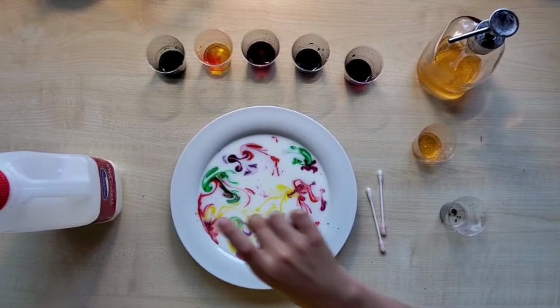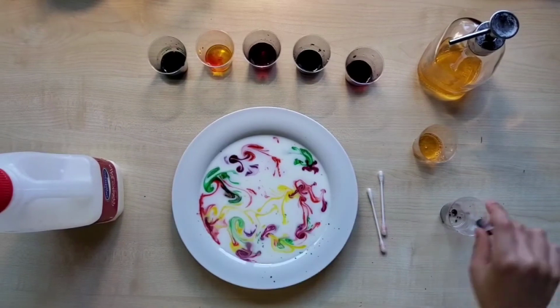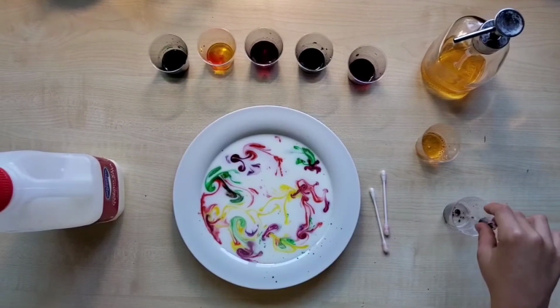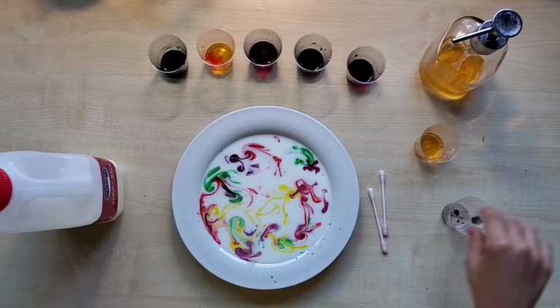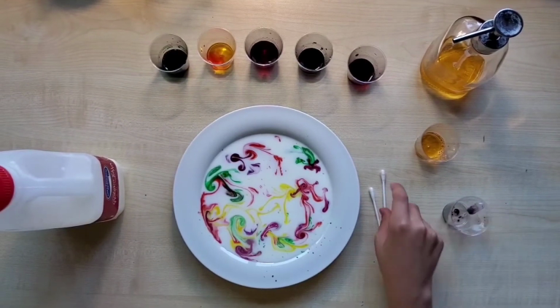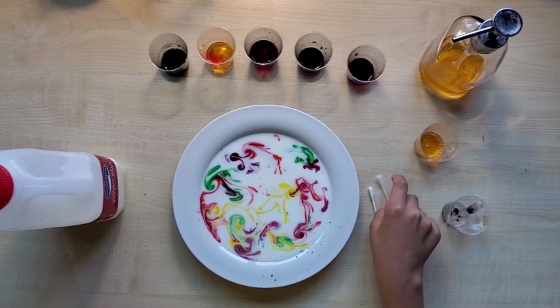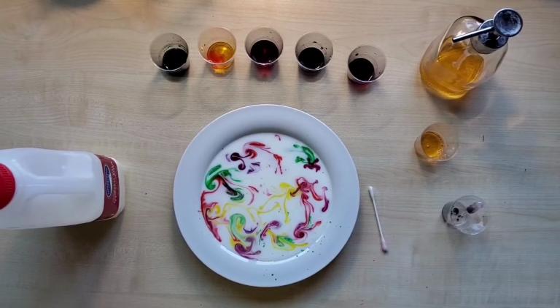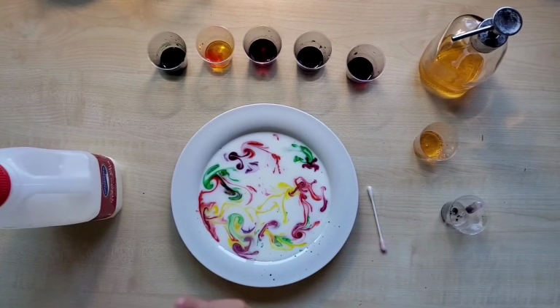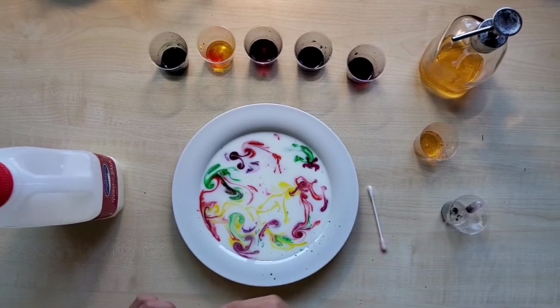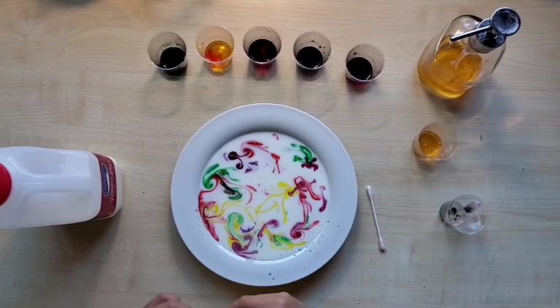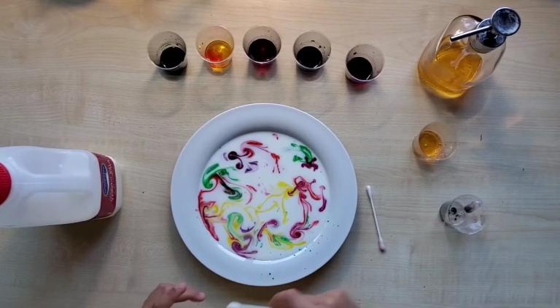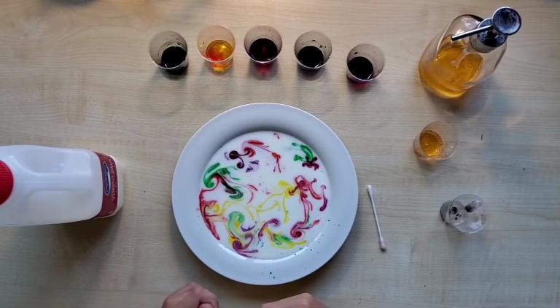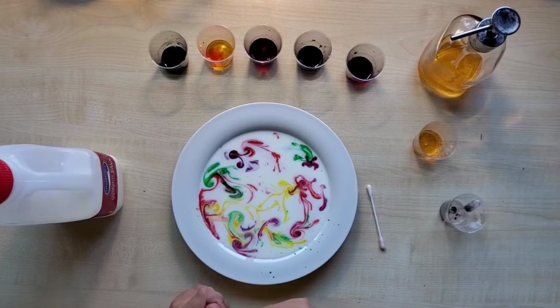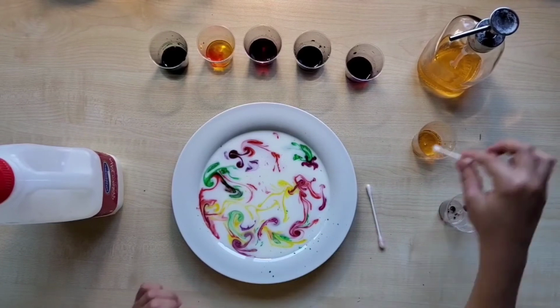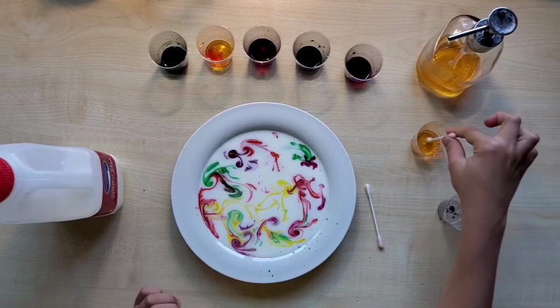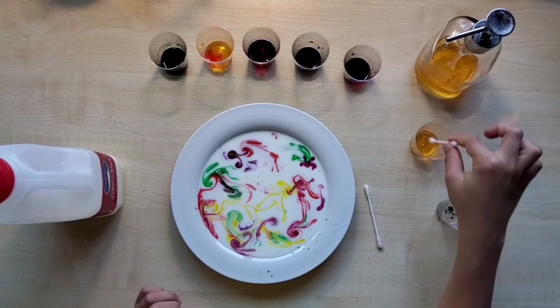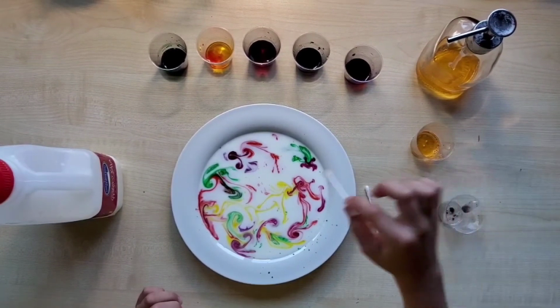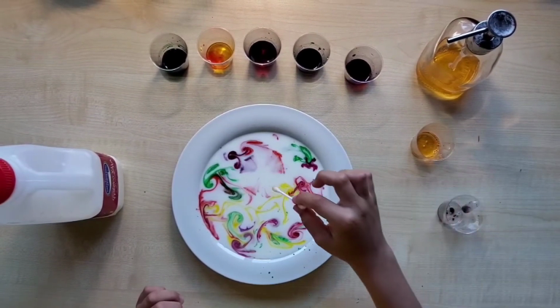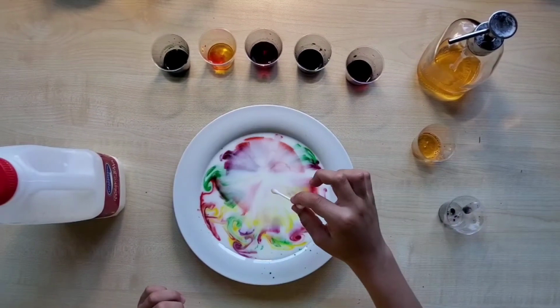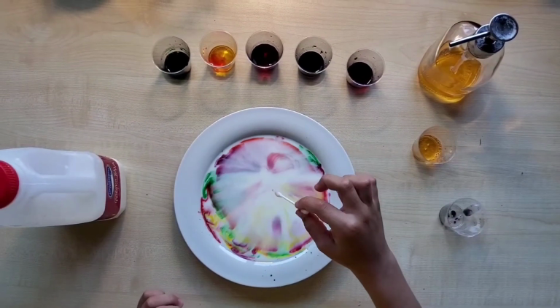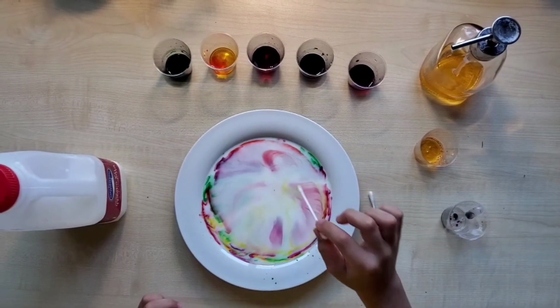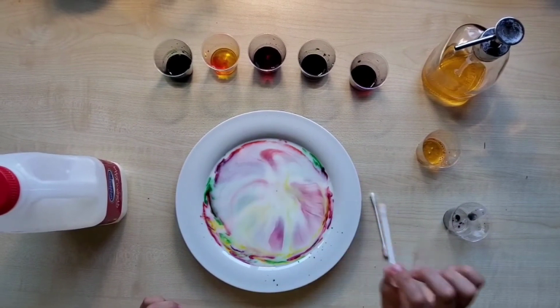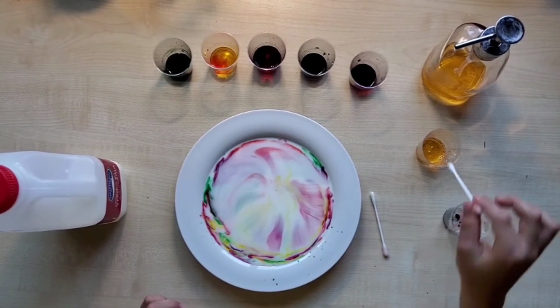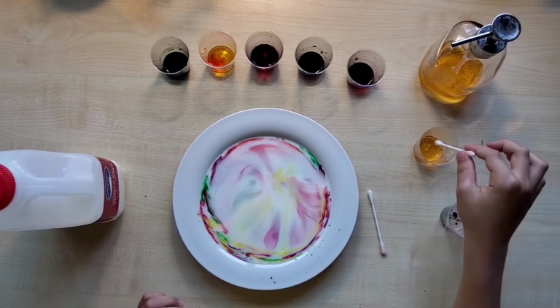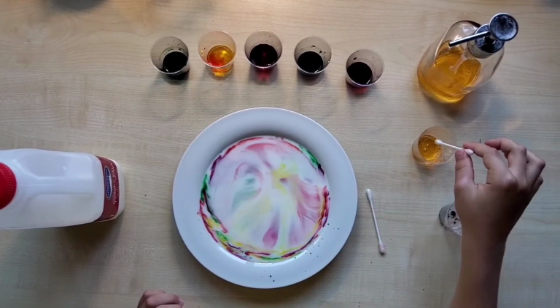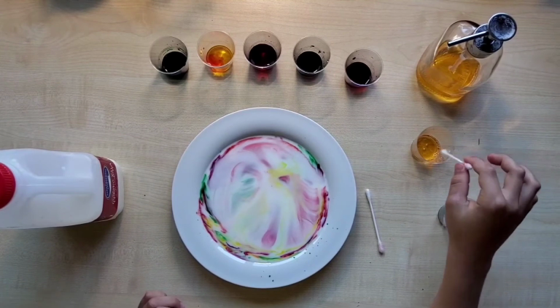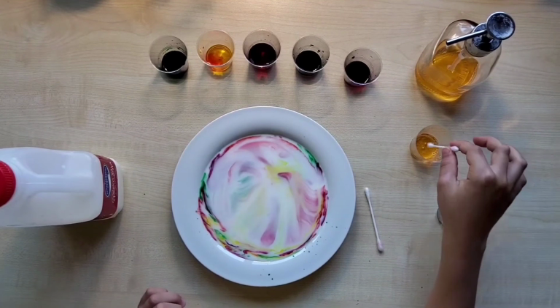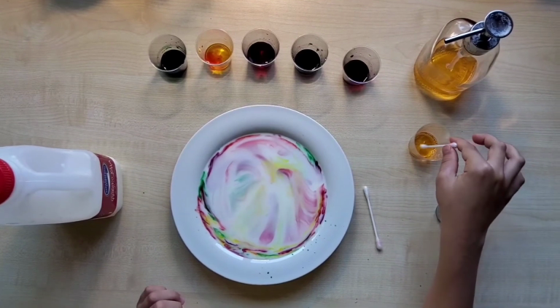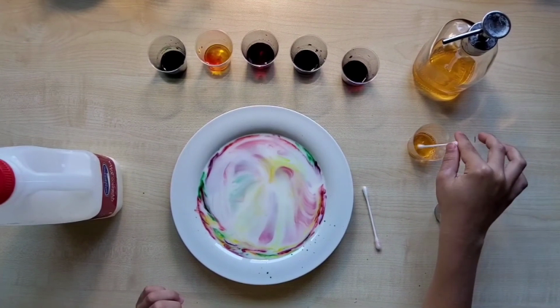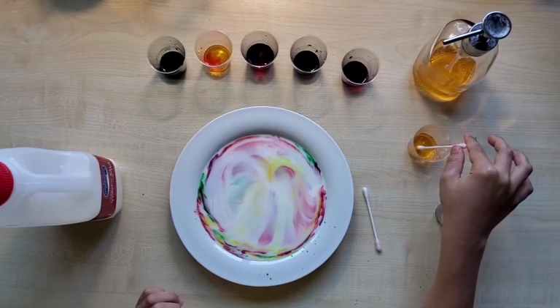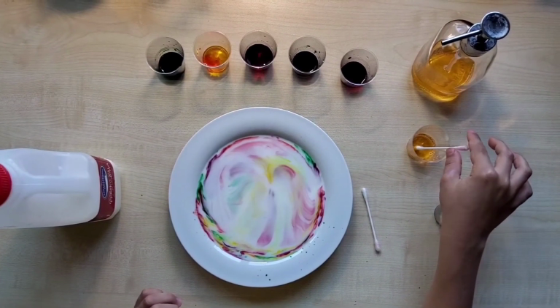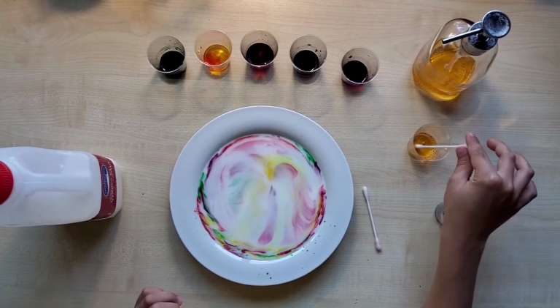After that, with your cotton swab, you're putting dish soap in the color. What a nice effect it made.